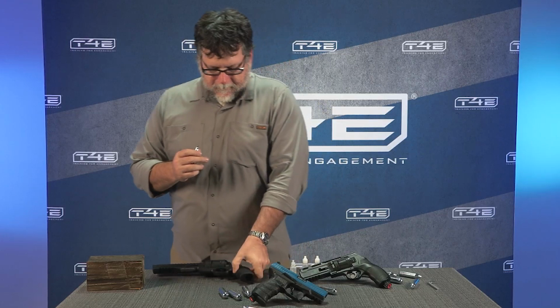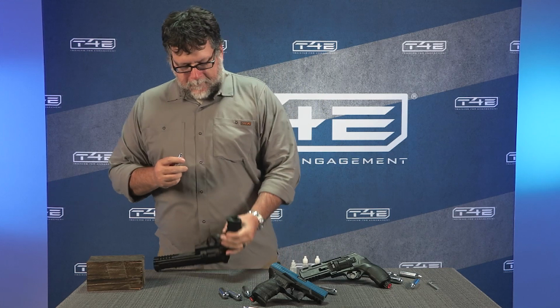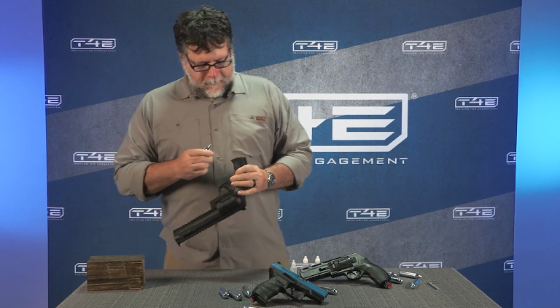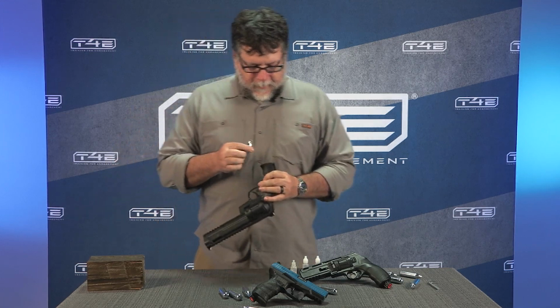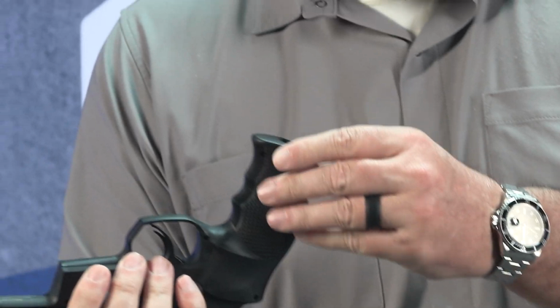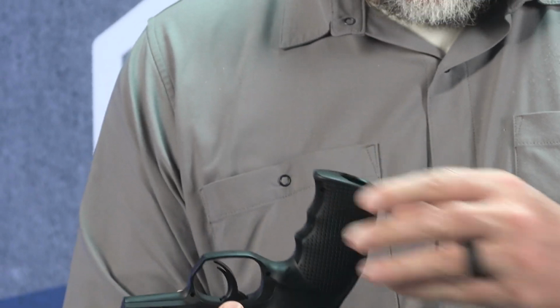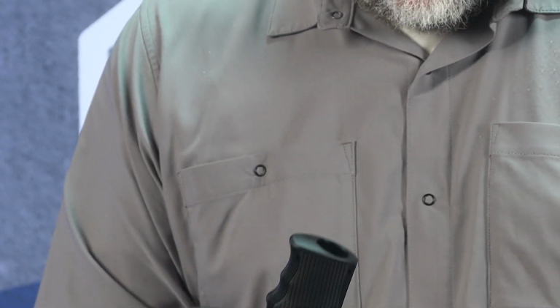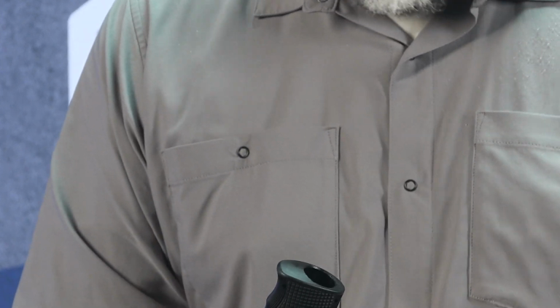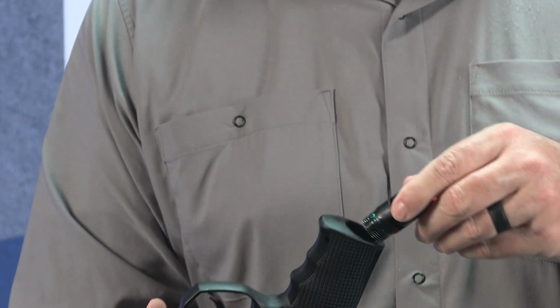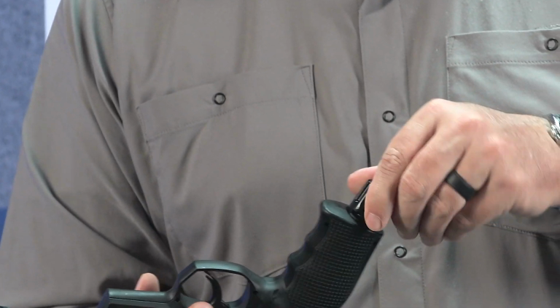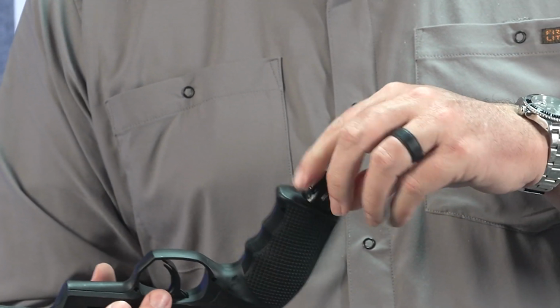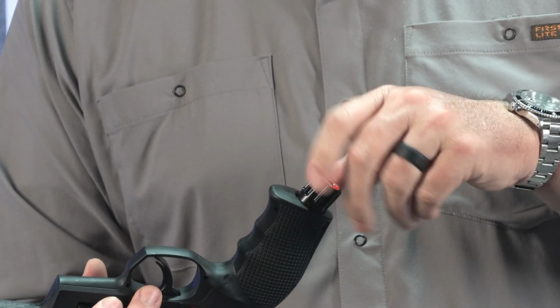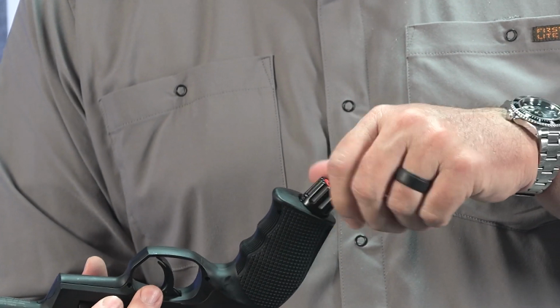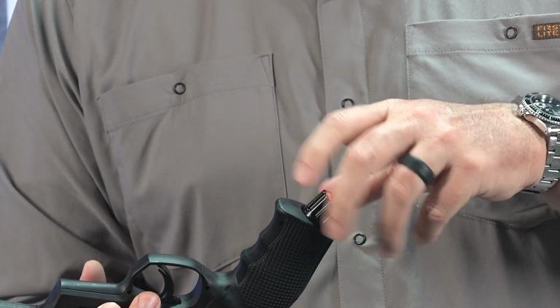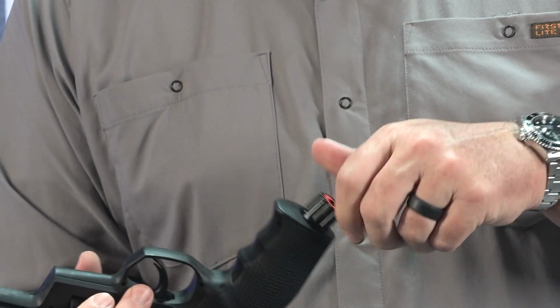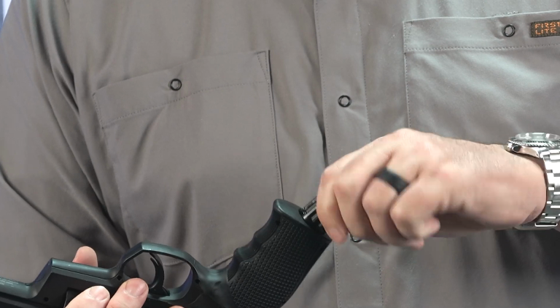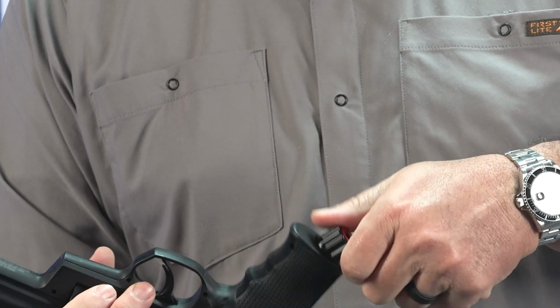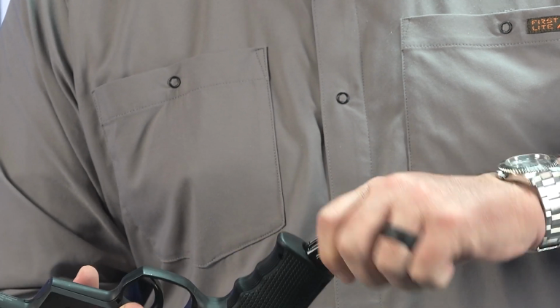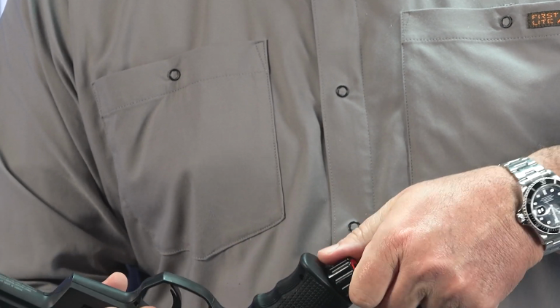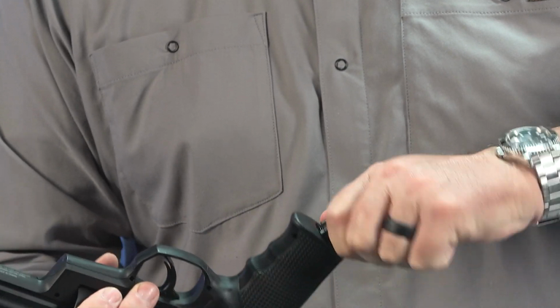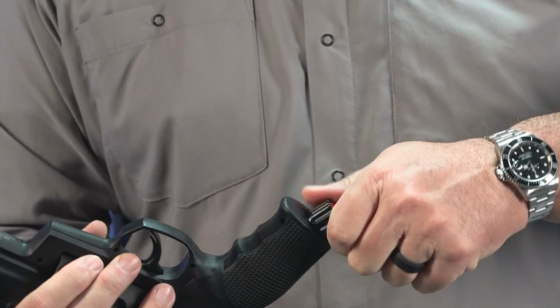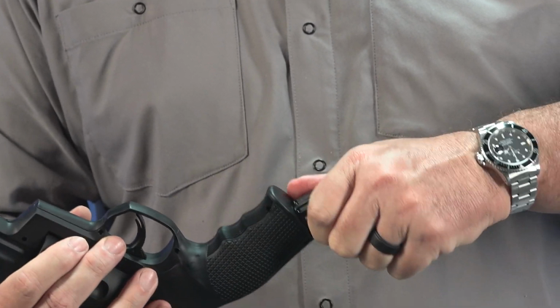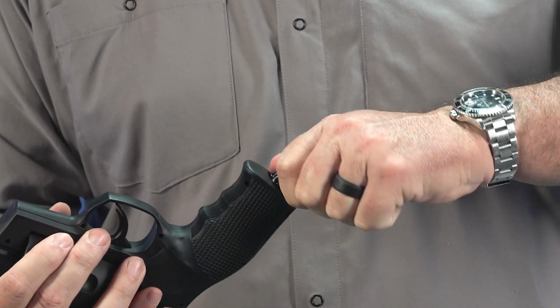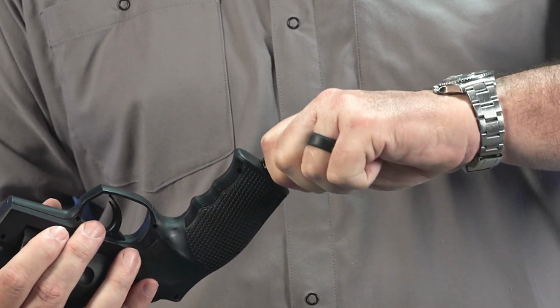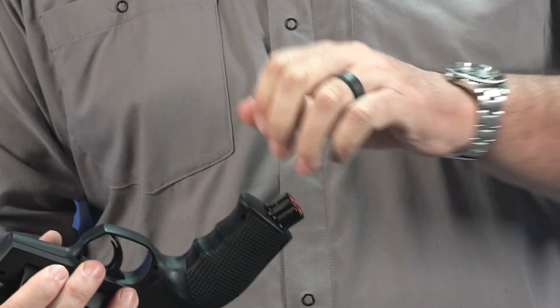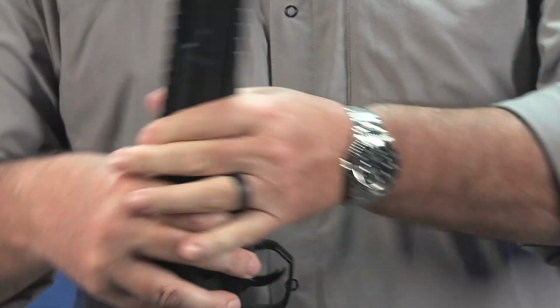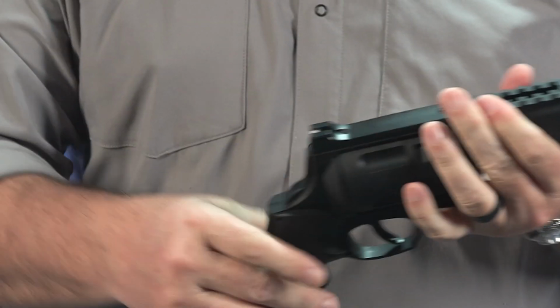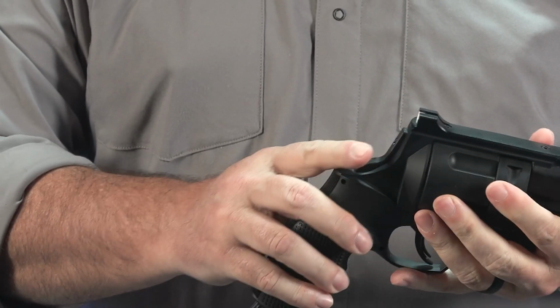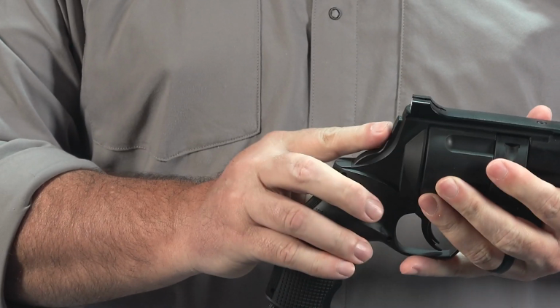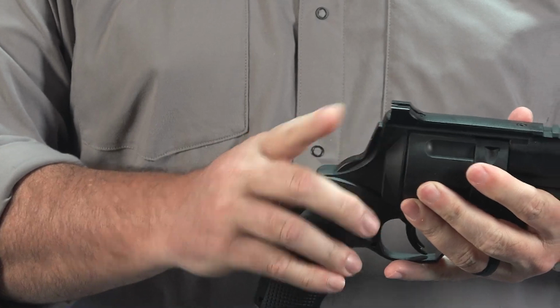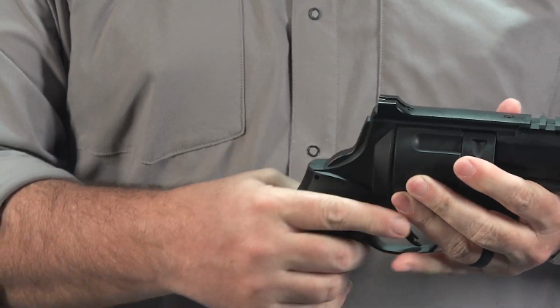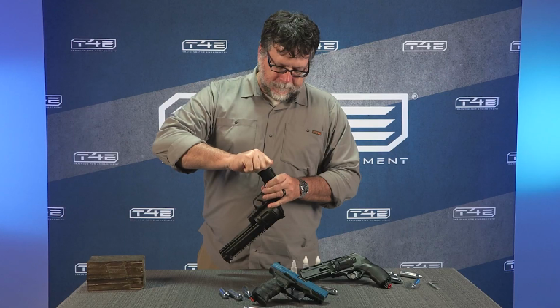Drop the CO2 cartridge into the grip with the small side facing the bottom of the grip. Put the knob in the bottom of the grip and turn it clockwise. Finger tighten until it stops — there's no need to use a tool to tighten it.